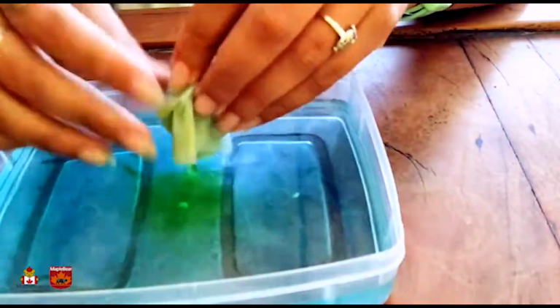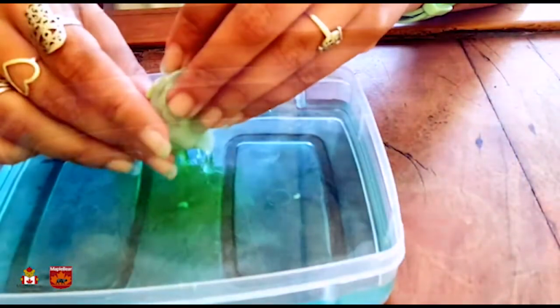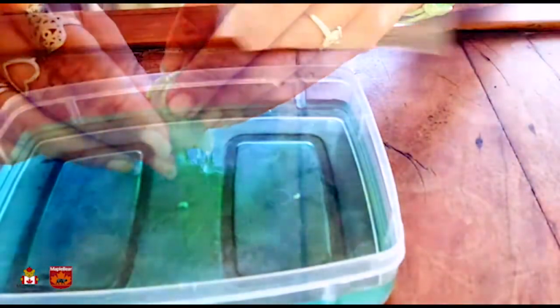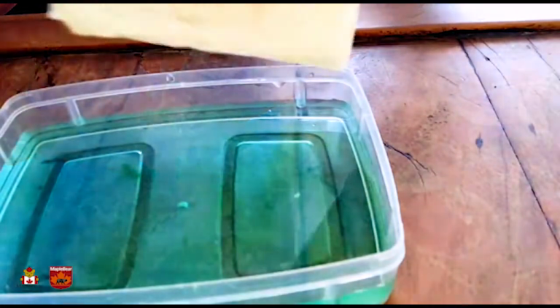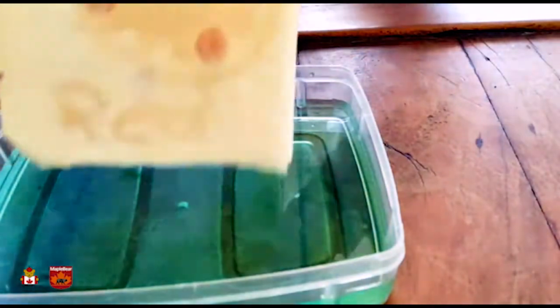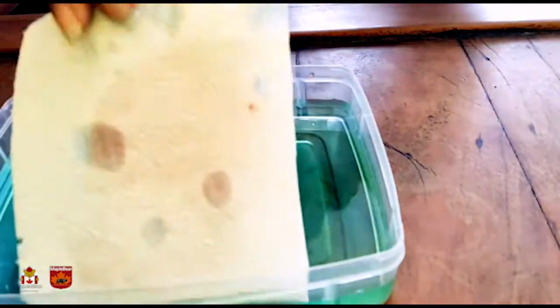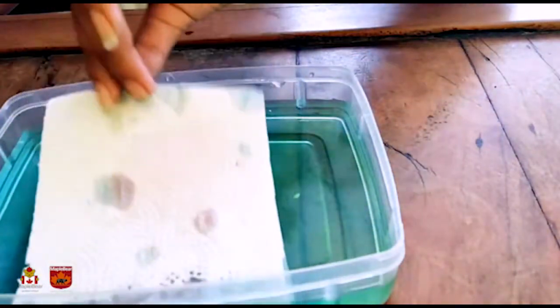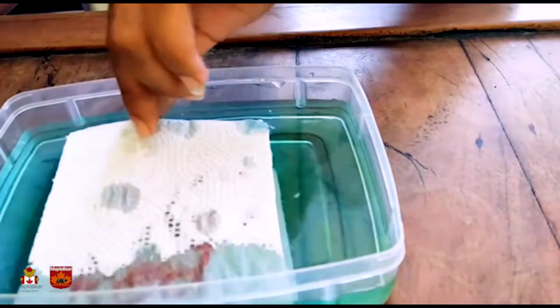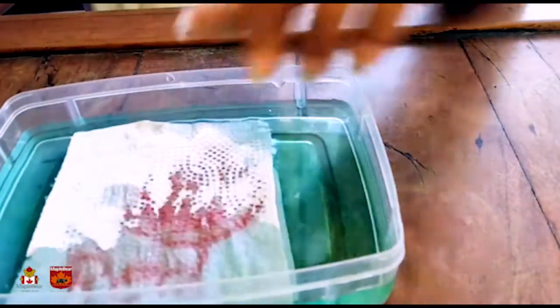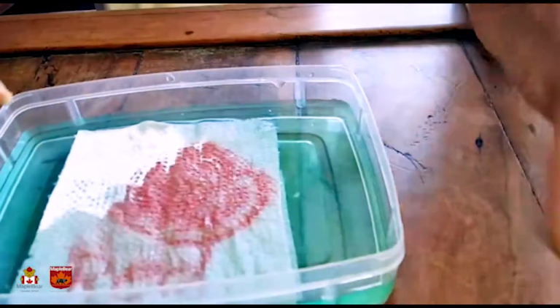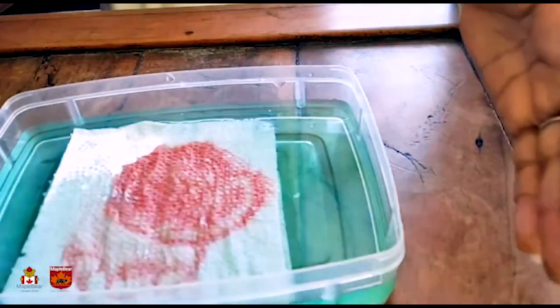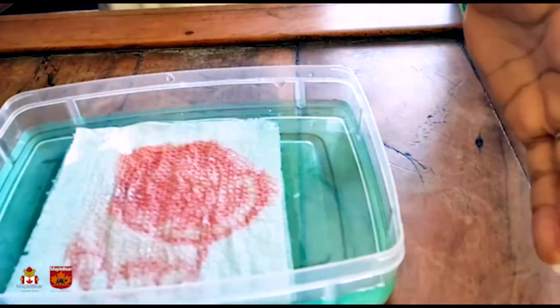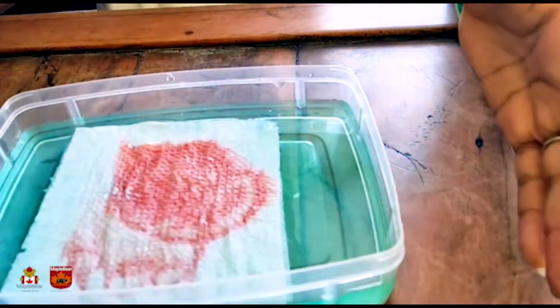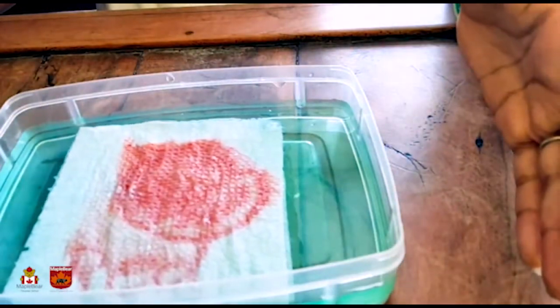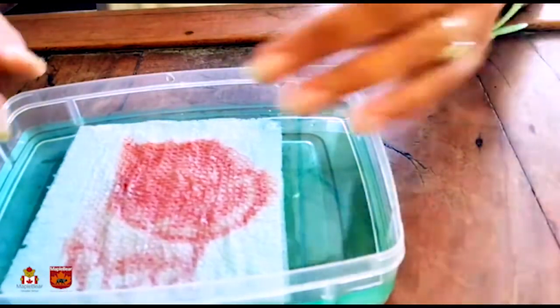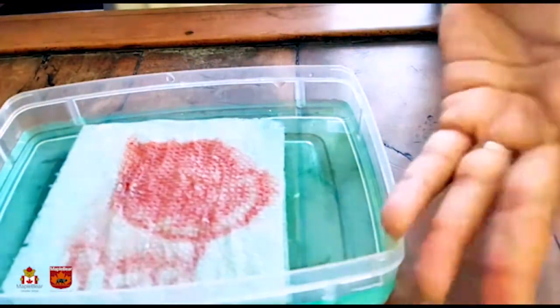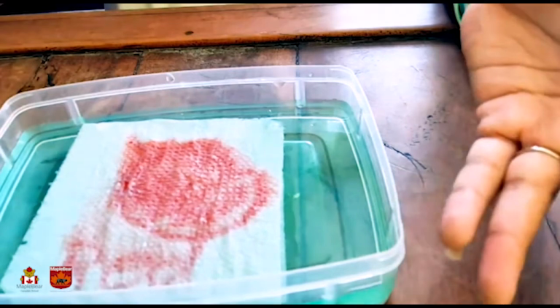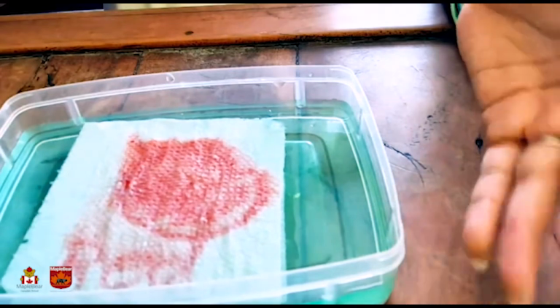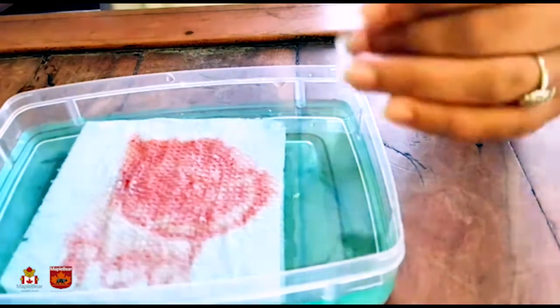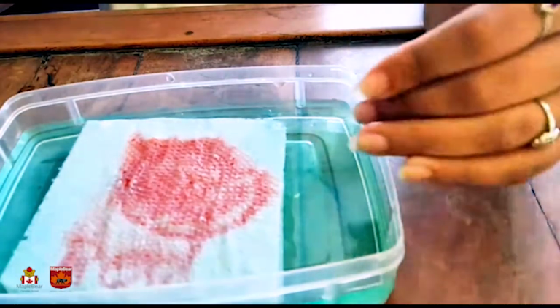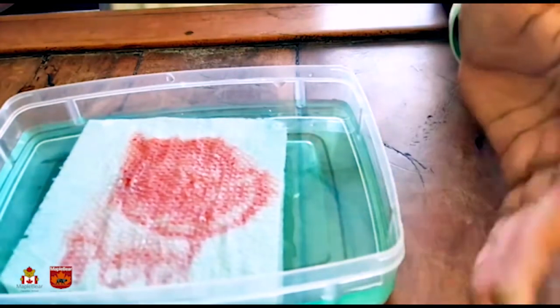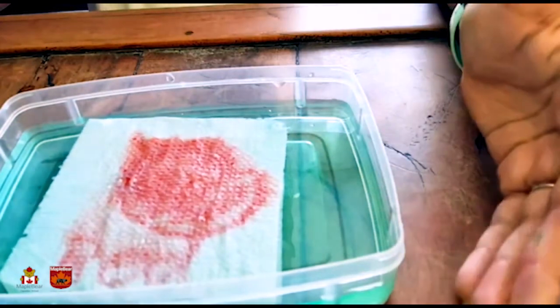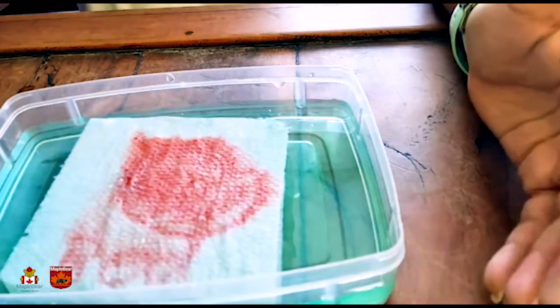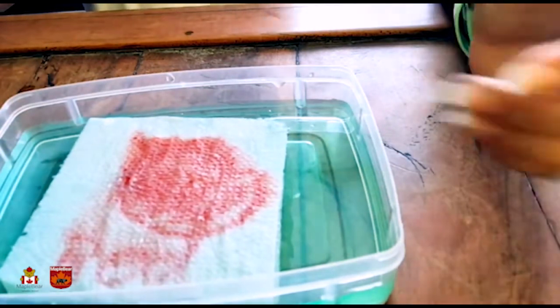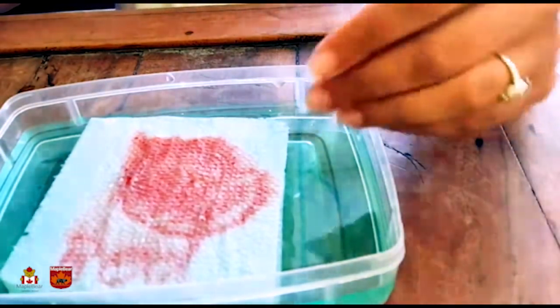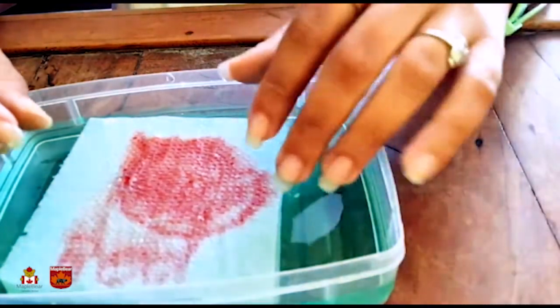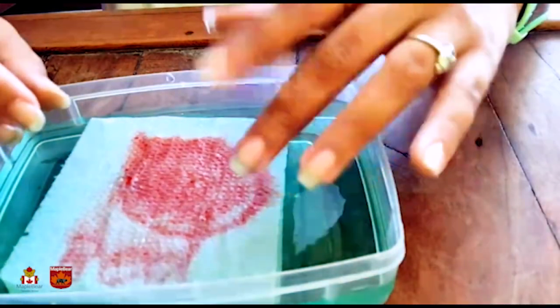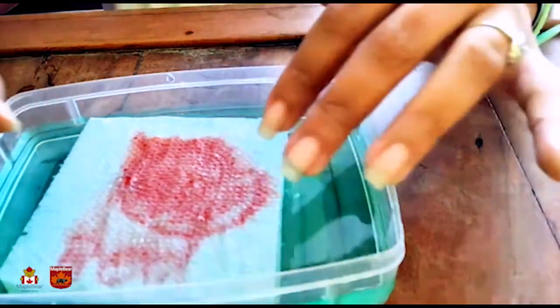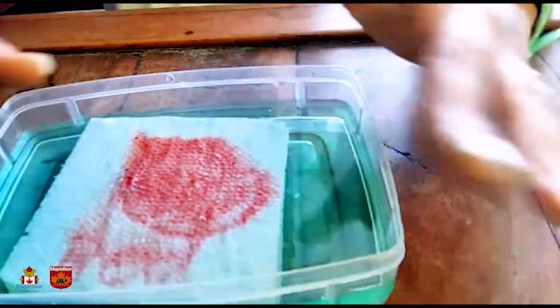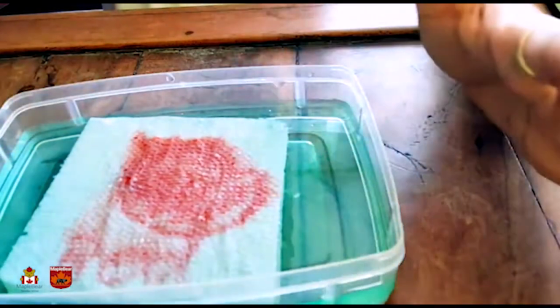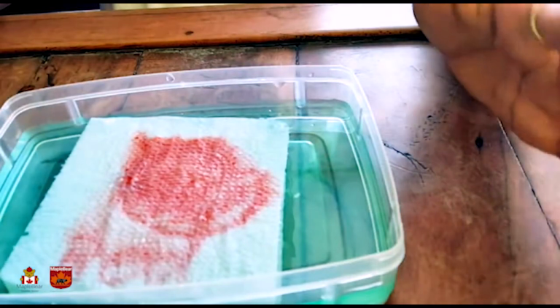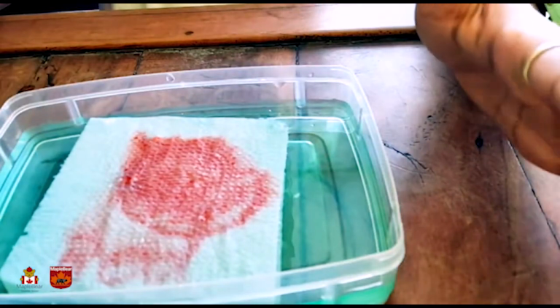What color is coming? Red! What is red? Apple is red! Our school has a lot of red too!